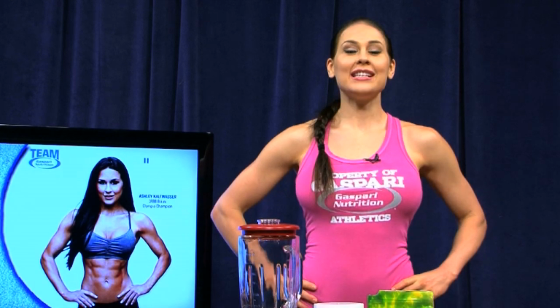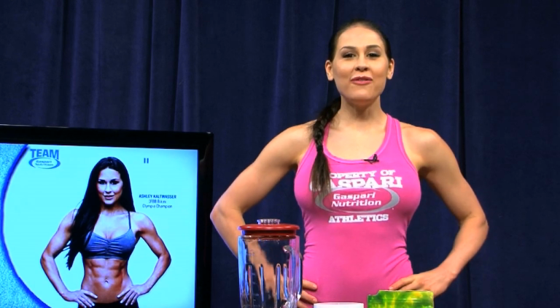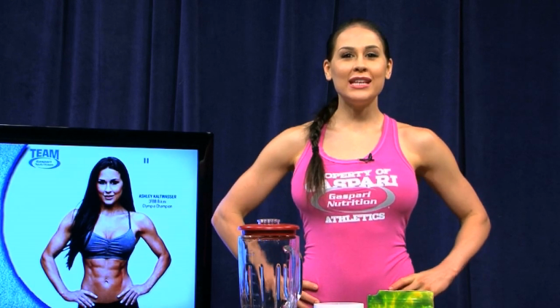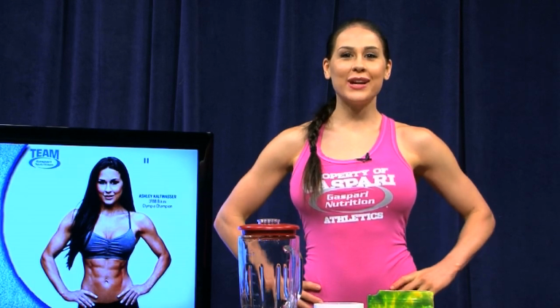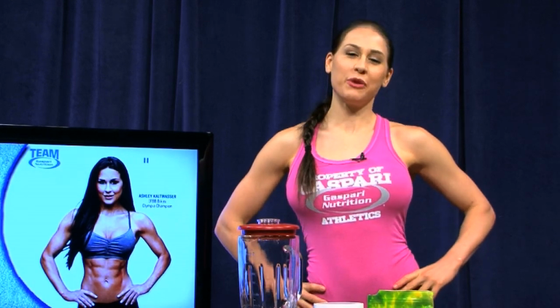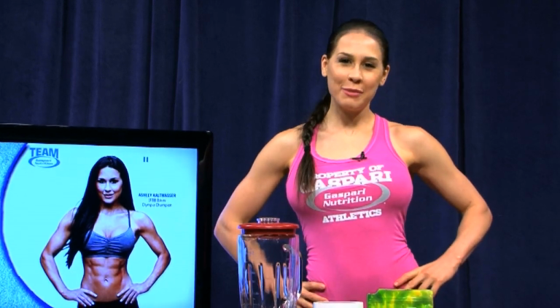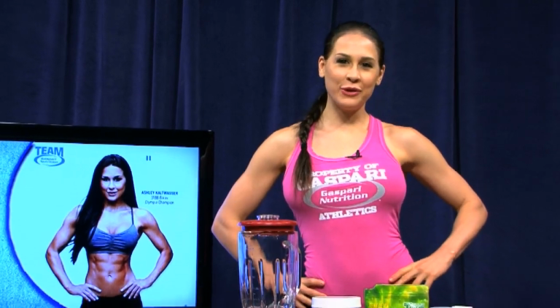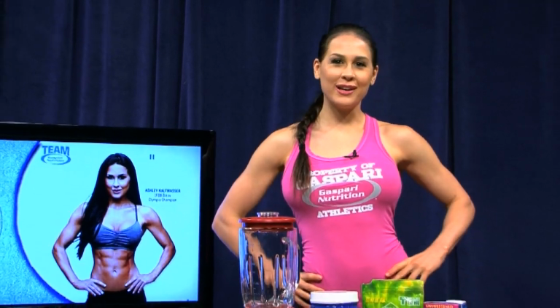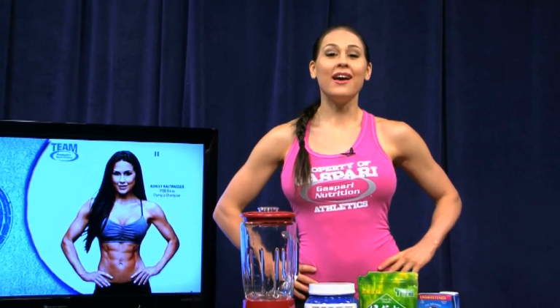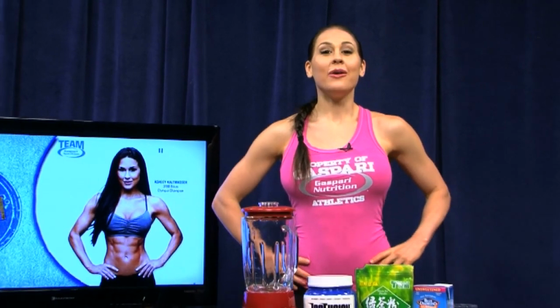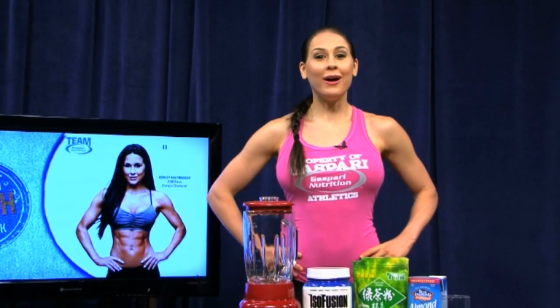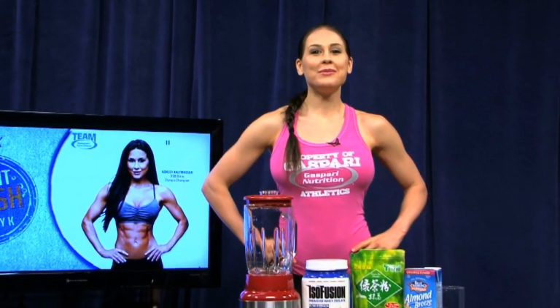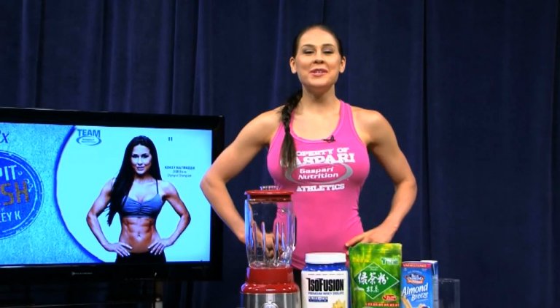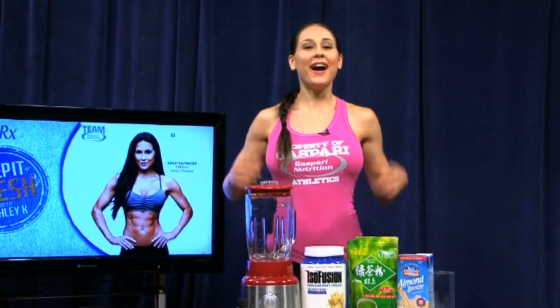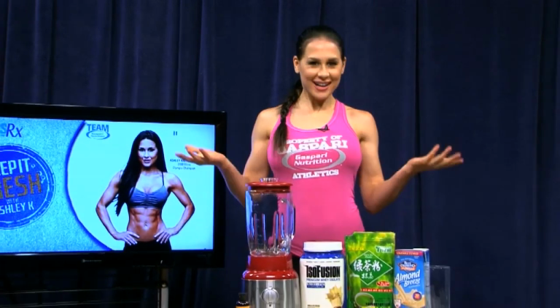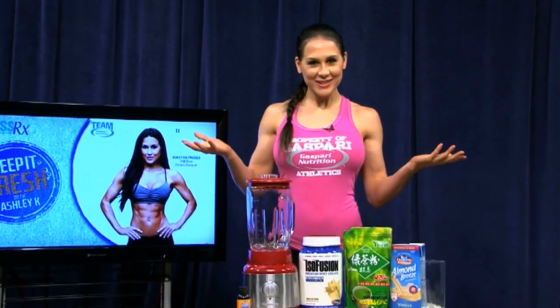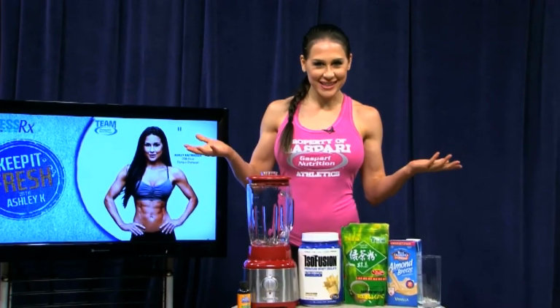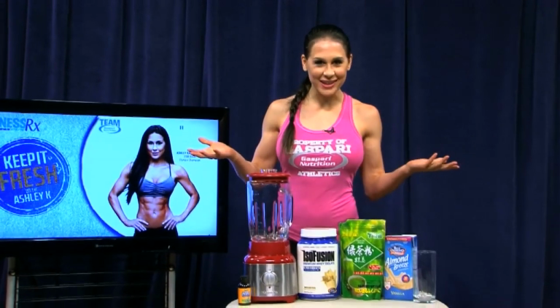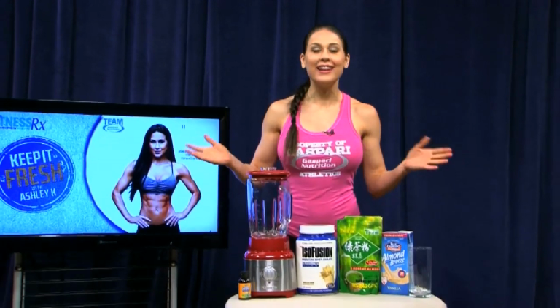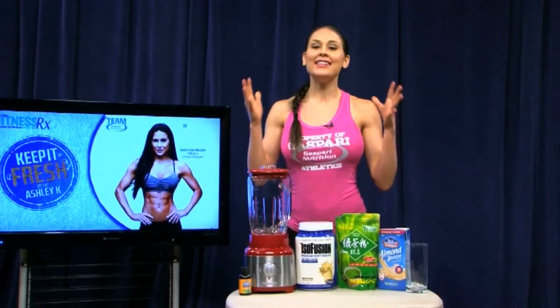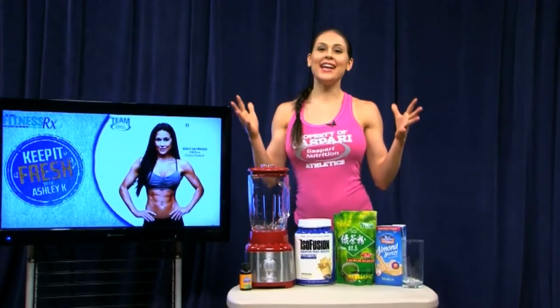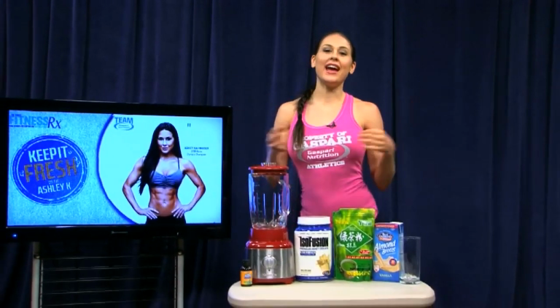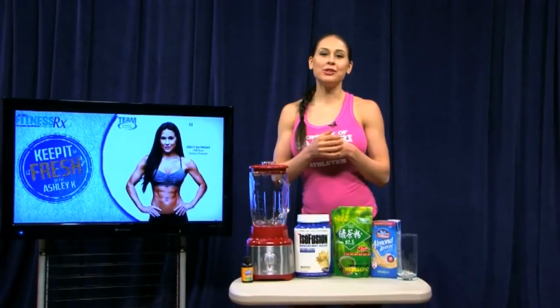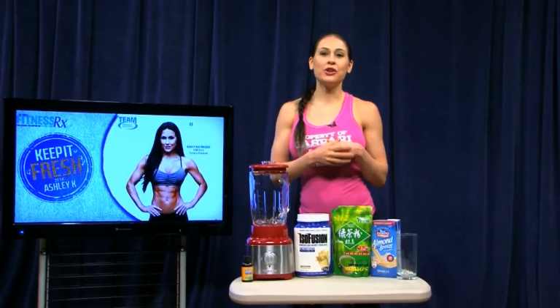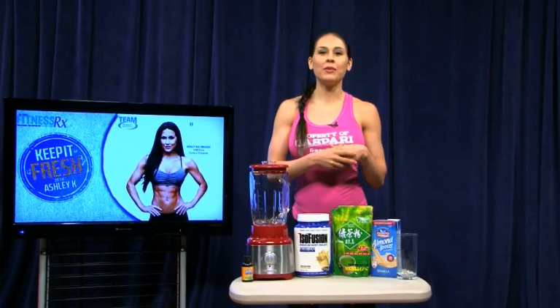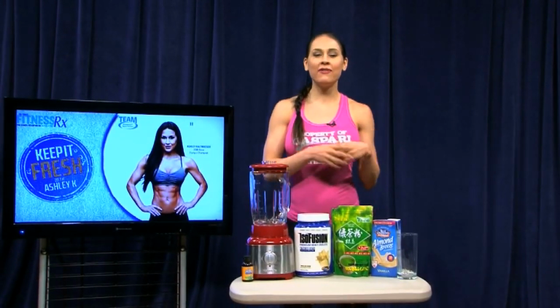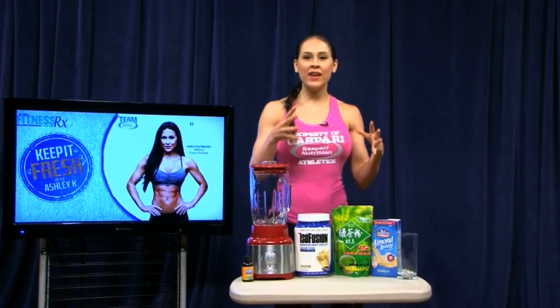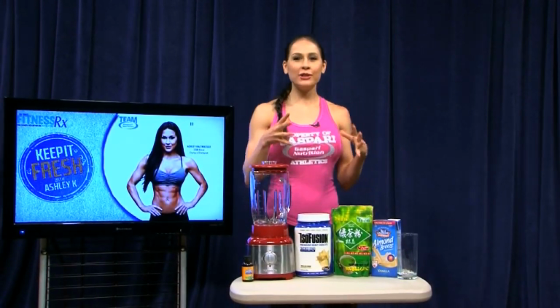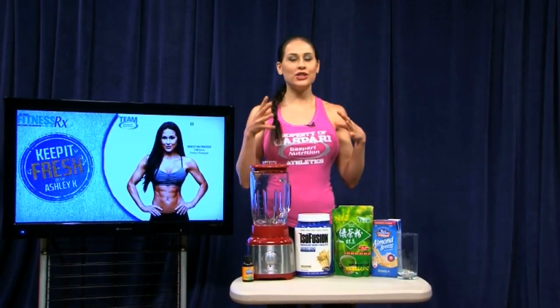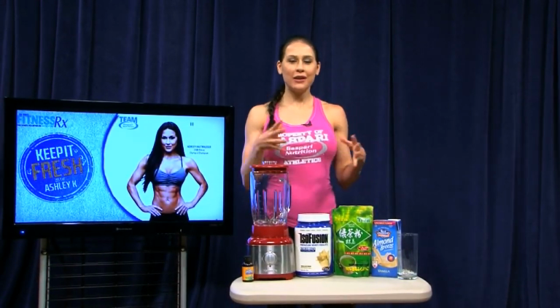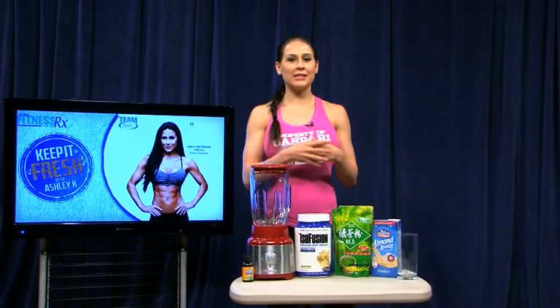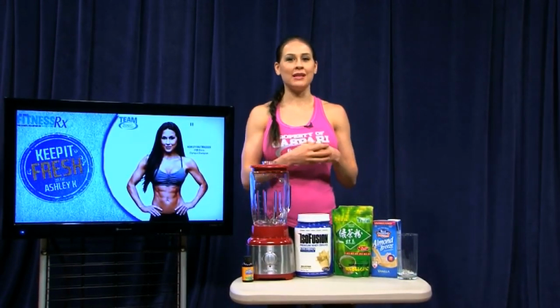Greetings MyFitnessRex for Women viewers. Welcome to Ashley's Kitchen. Today I want to show you one of my favorite shake recipes.